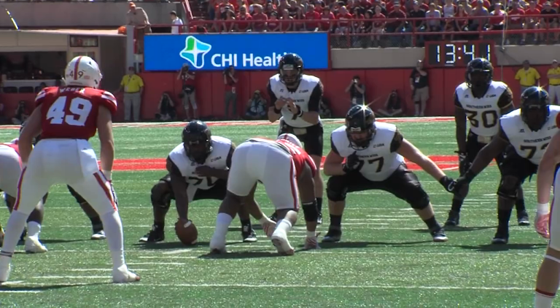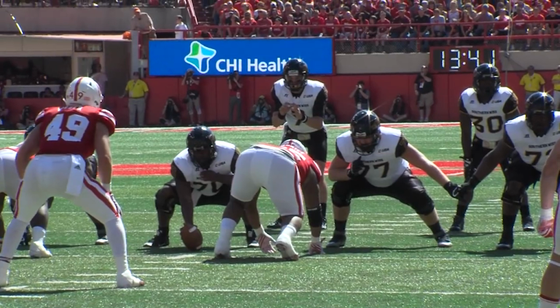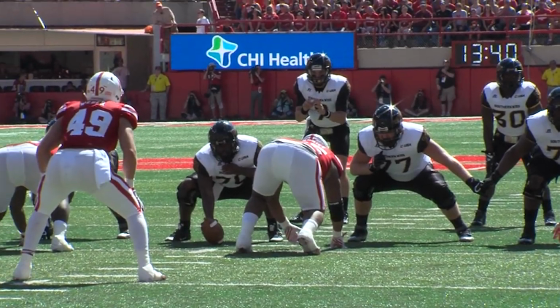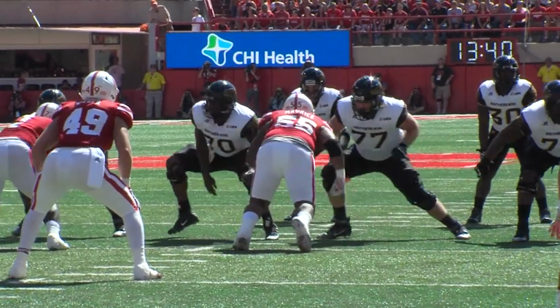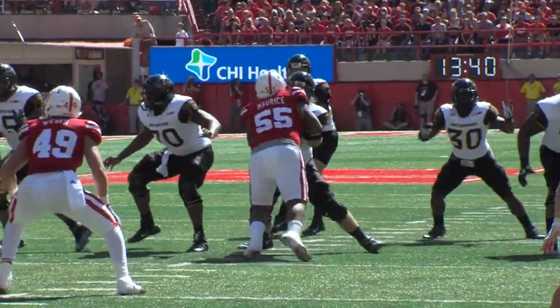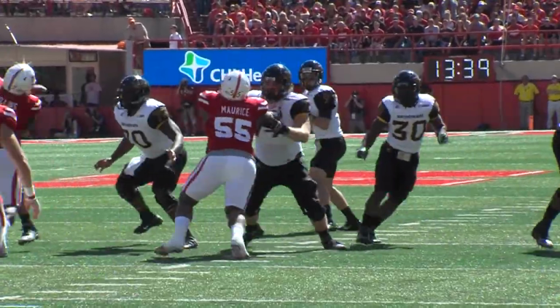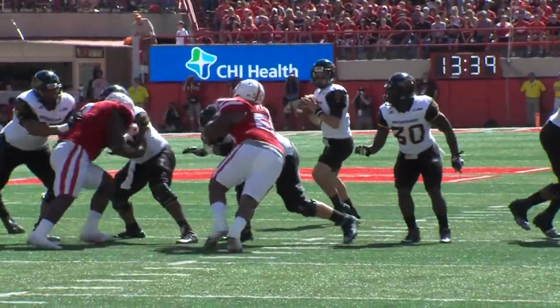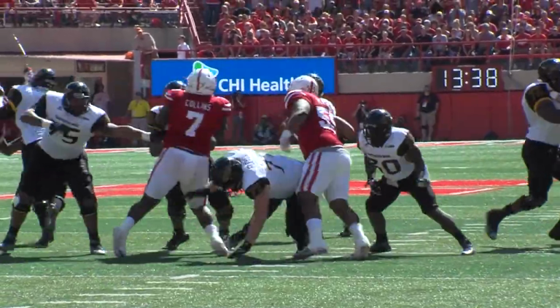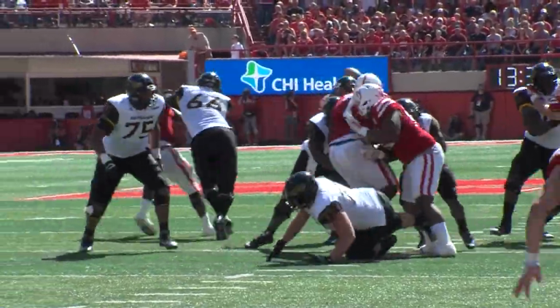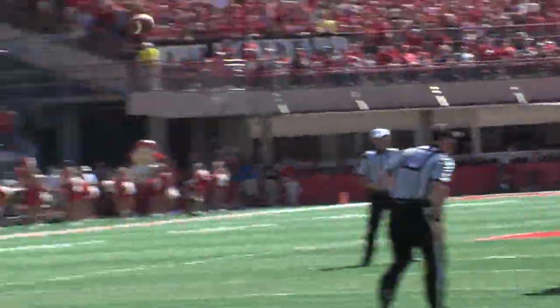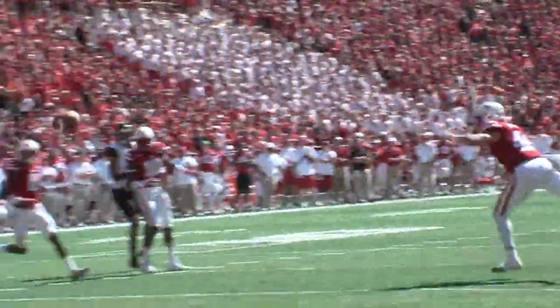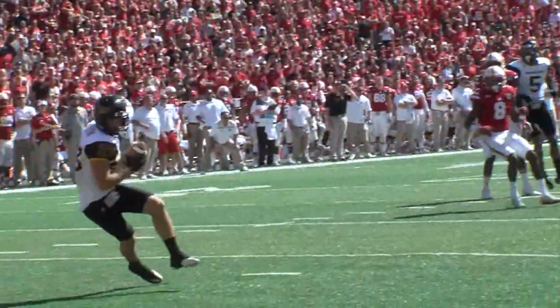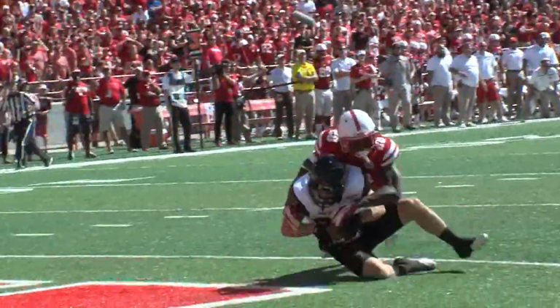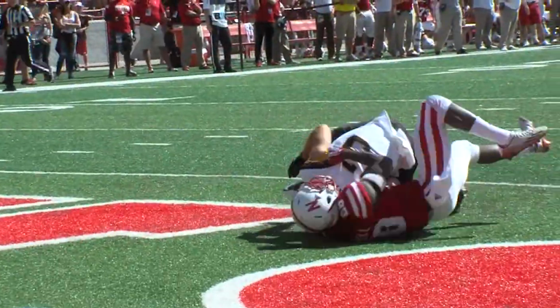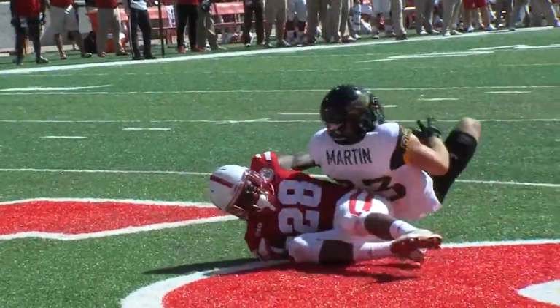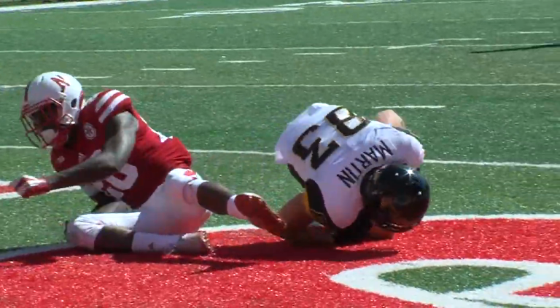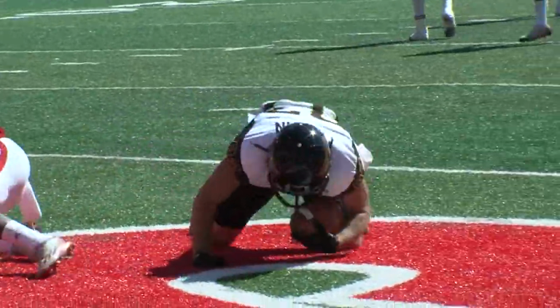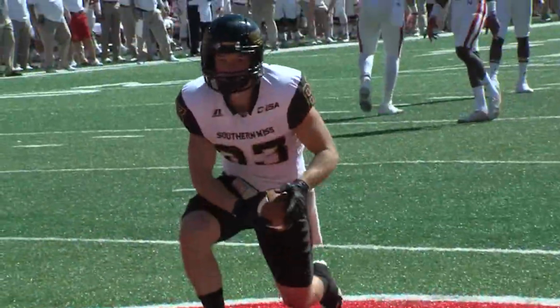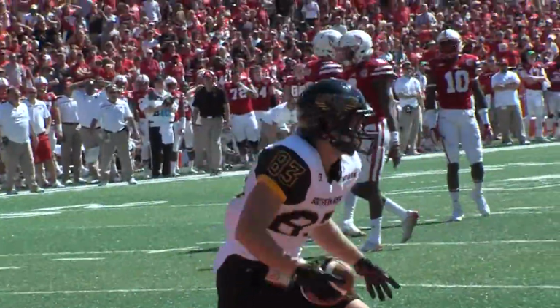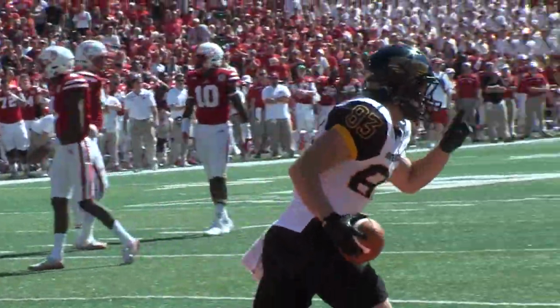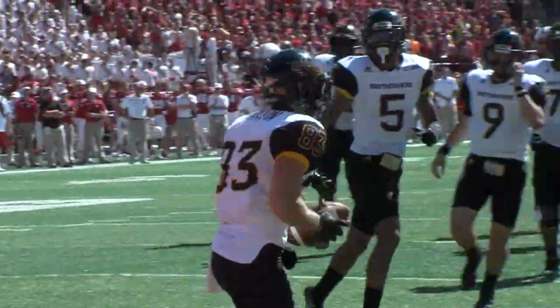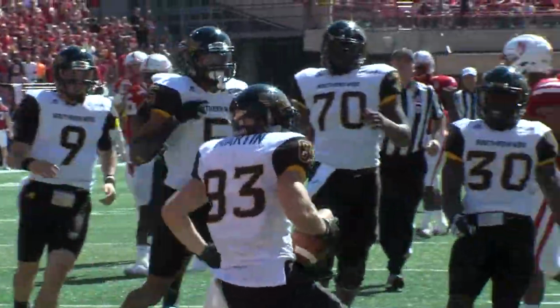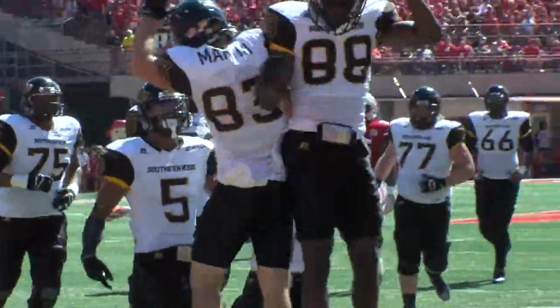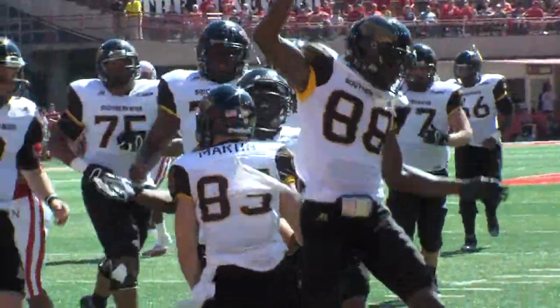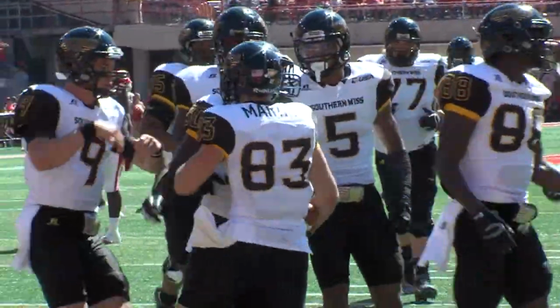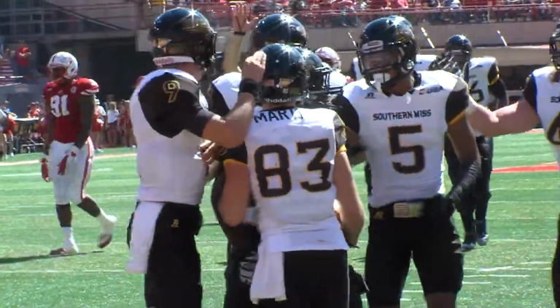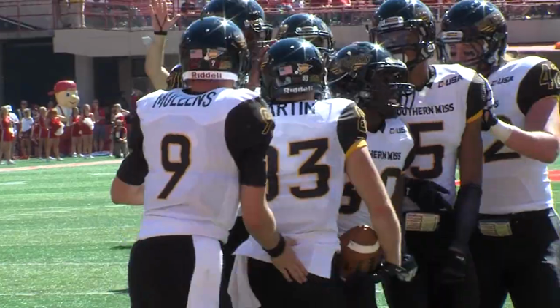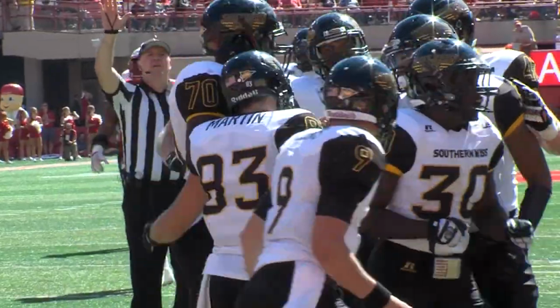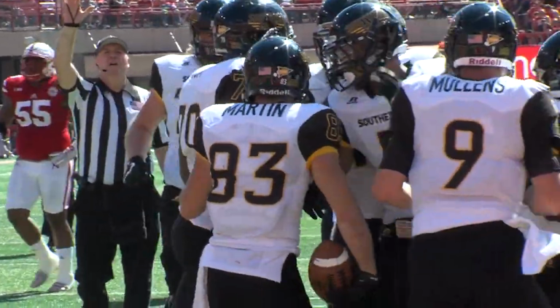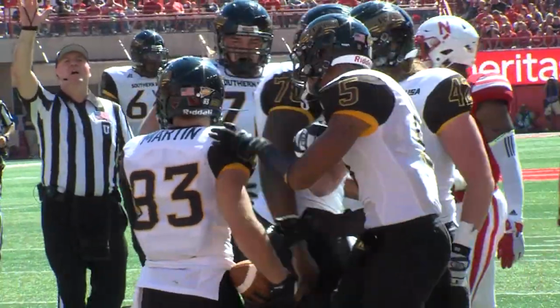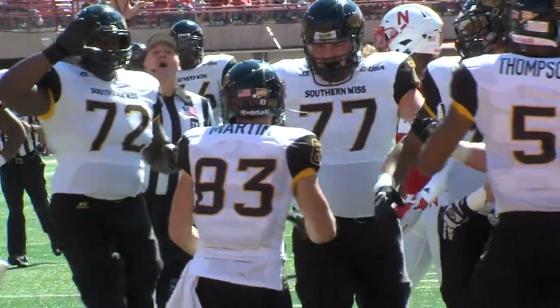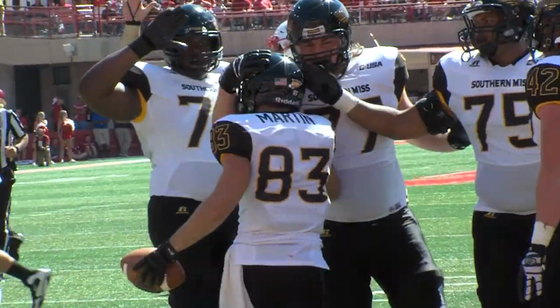Richard along his left side off the left hash. Mullins takes the snap — slant over the middle, caught by Martin. Touchdown Southern Miss! Casey broke open about the 5, Mullins drilled it into his hands and Martin takes it in for a Golden Eagle touchdown.